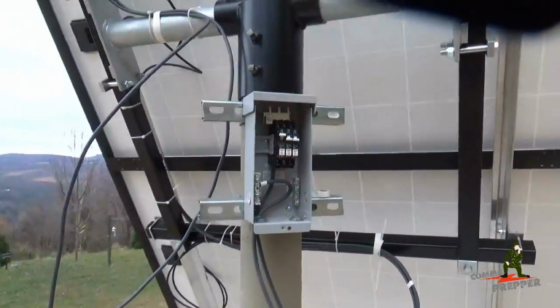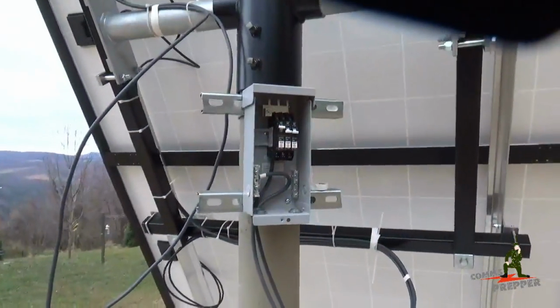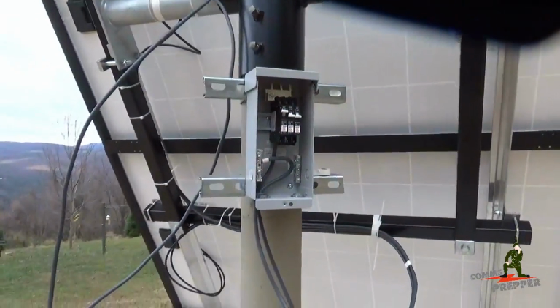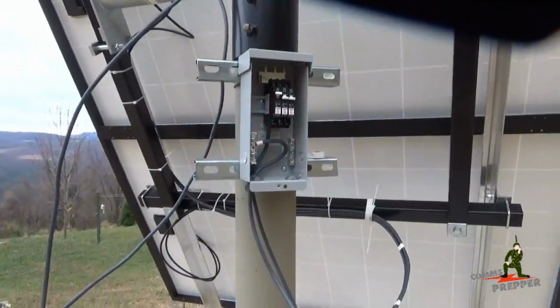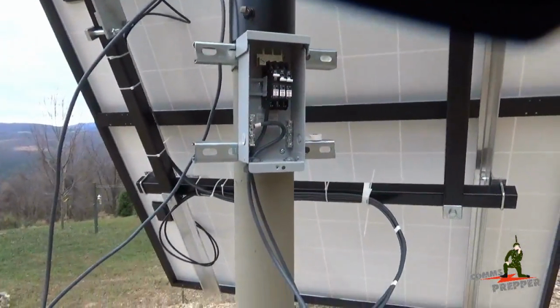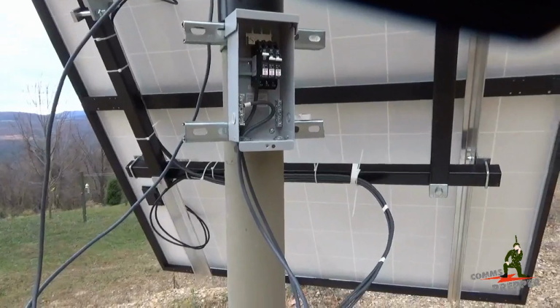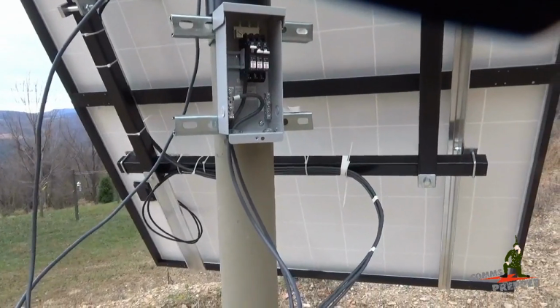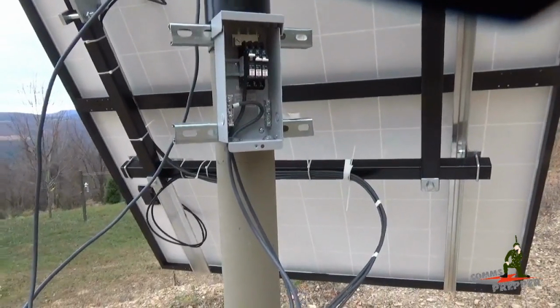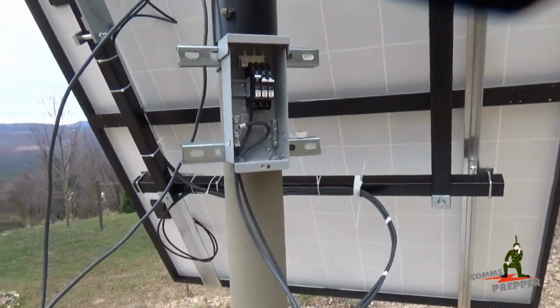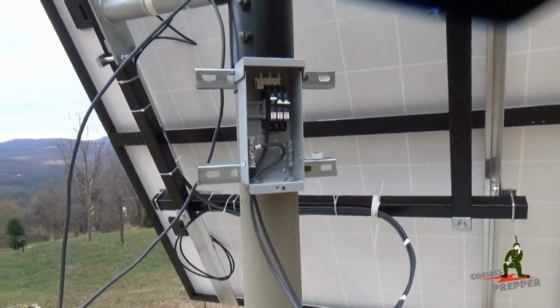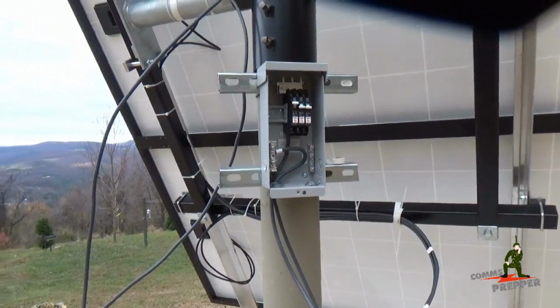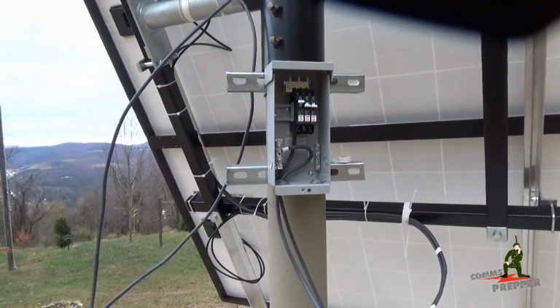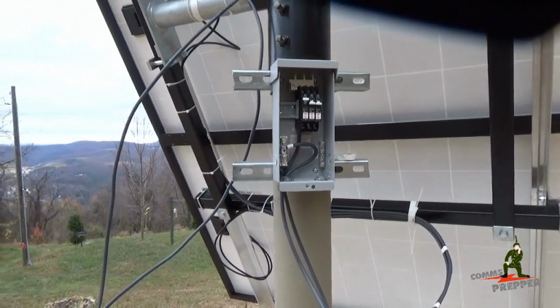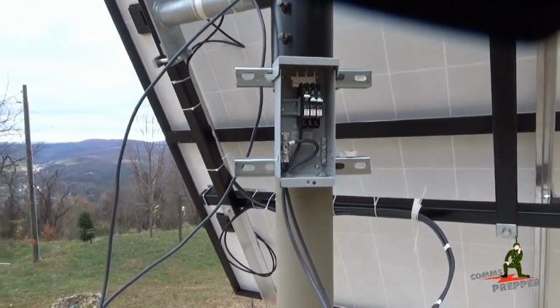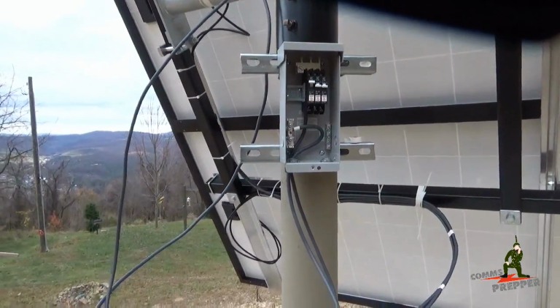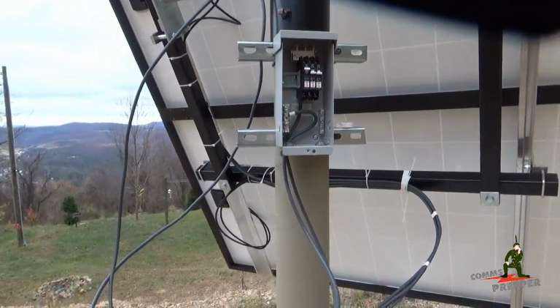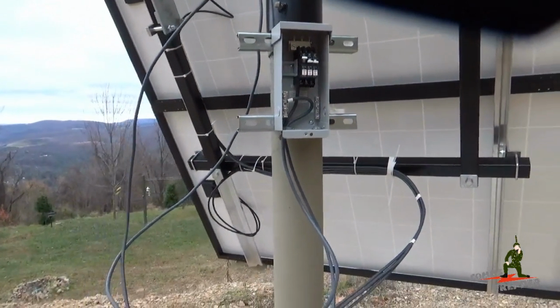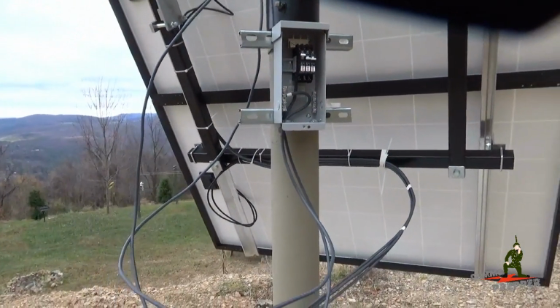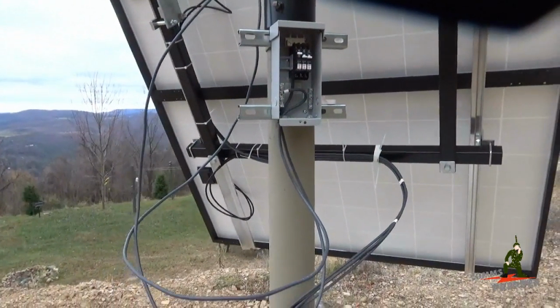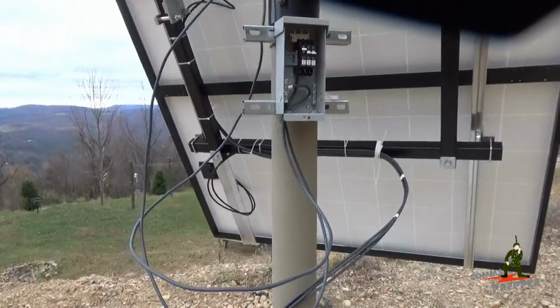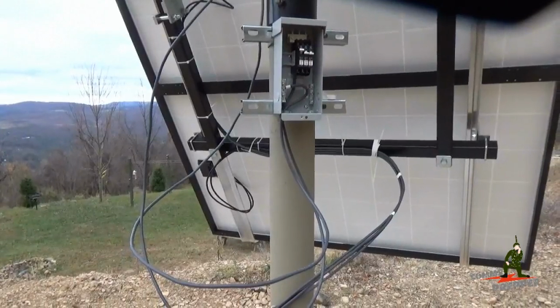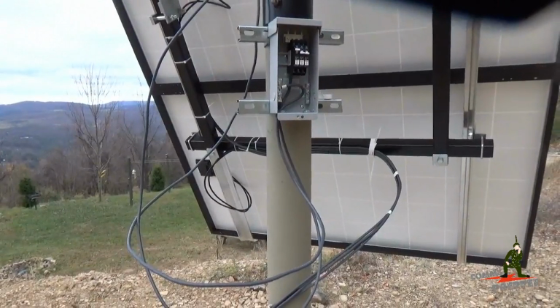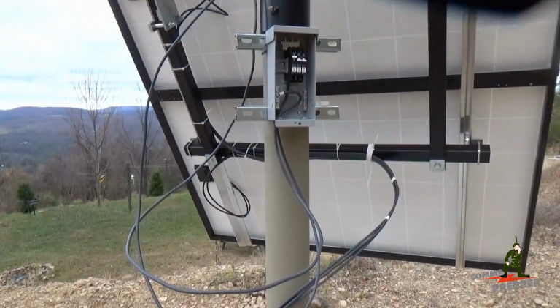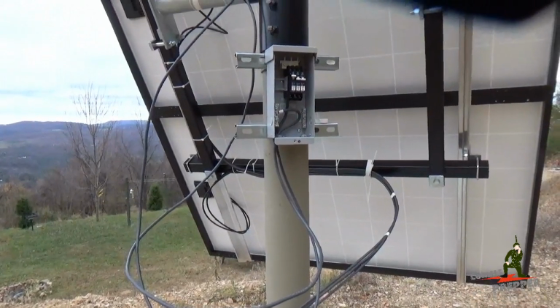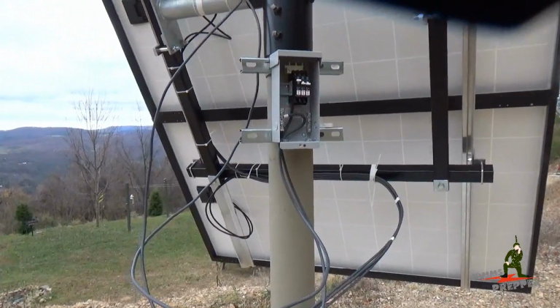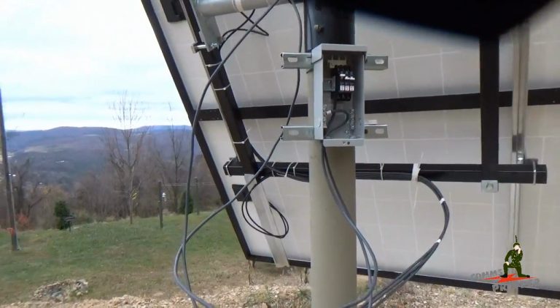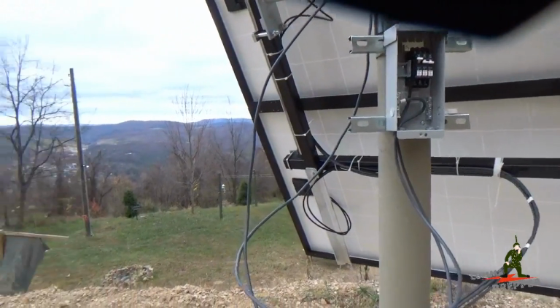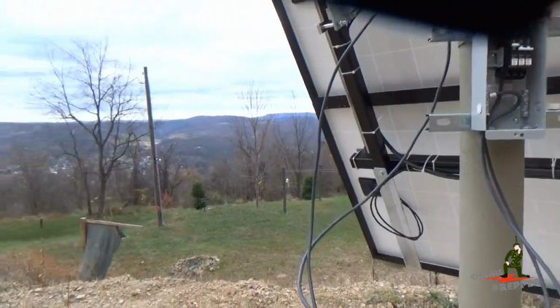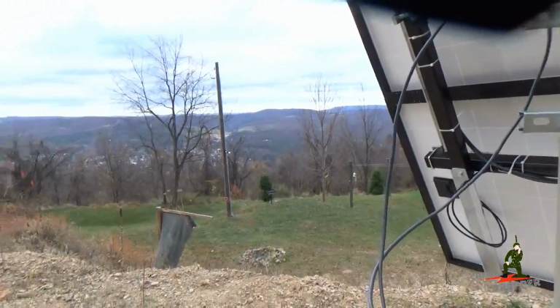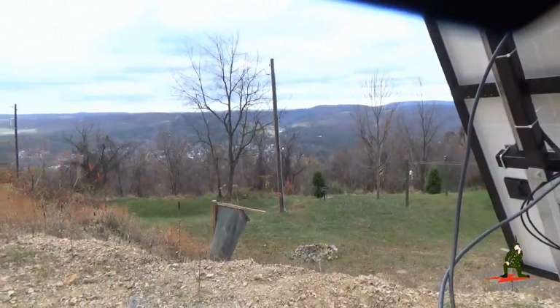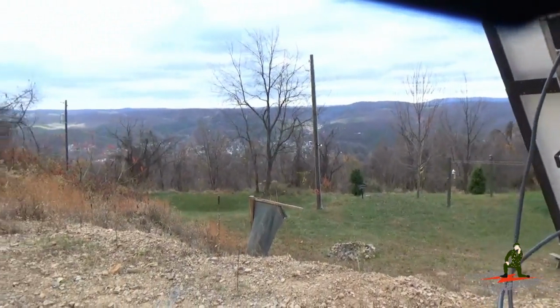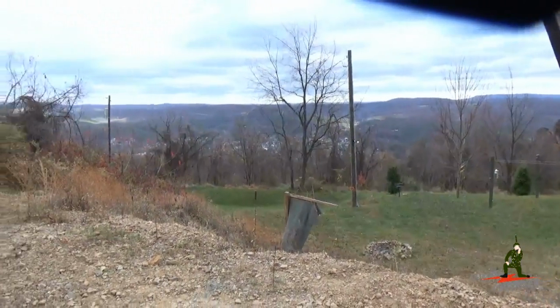We brought one set of wires down and we have the other two. We're going to button this project up right now and take a break until Tuesday morning before I leave here, because tomorrow's opening day for rifle season and I've got to get the tree stand up before it gets dark here in the beautiful mountains of West By God Virginia.